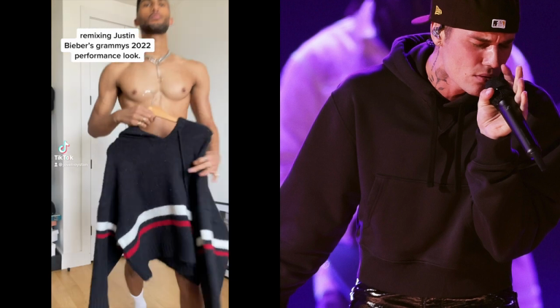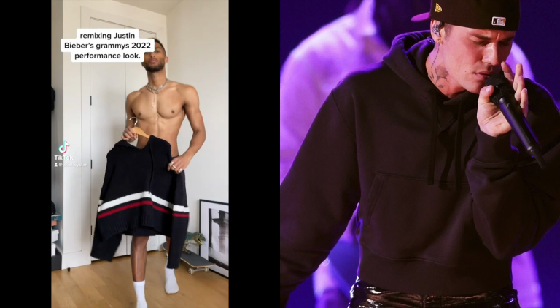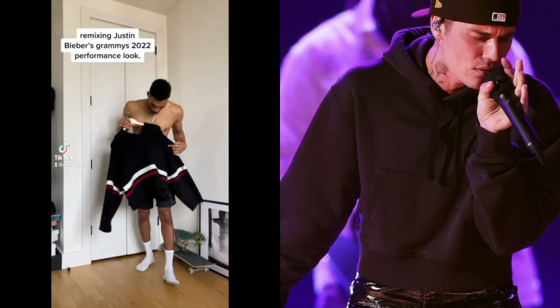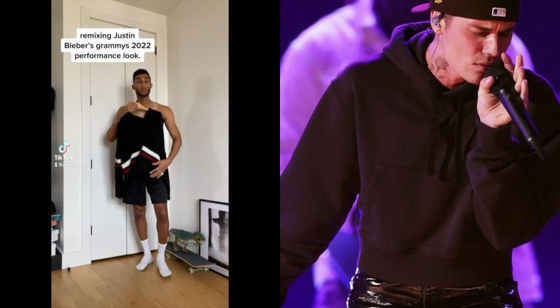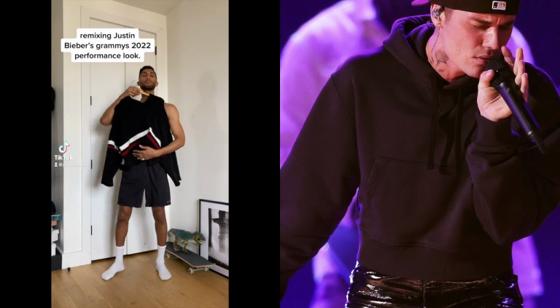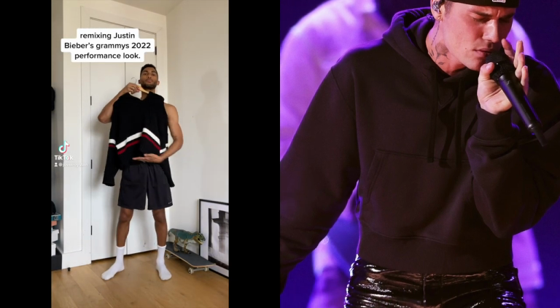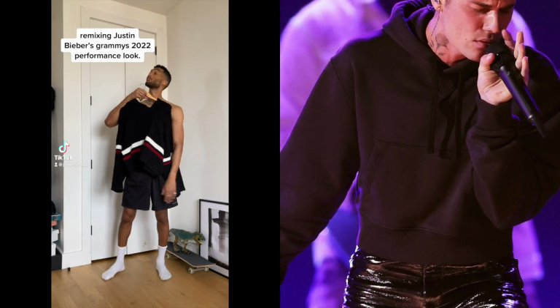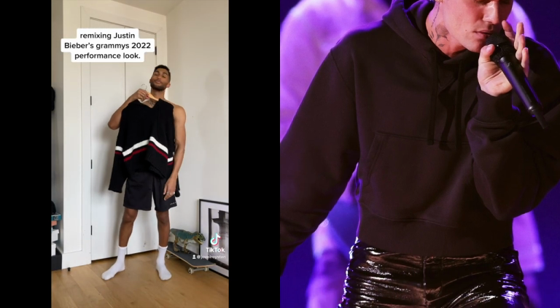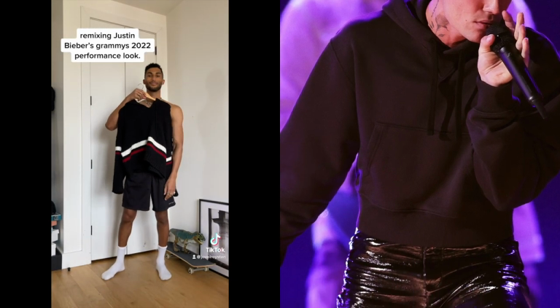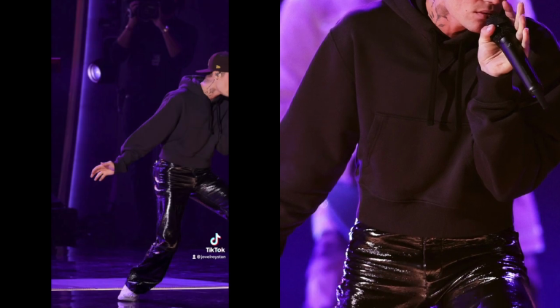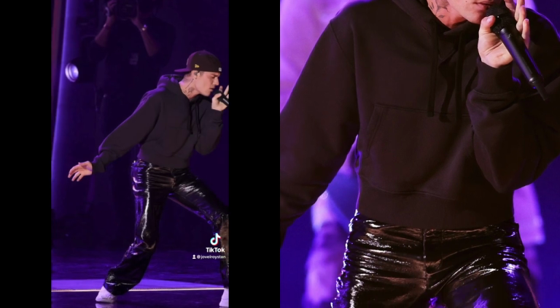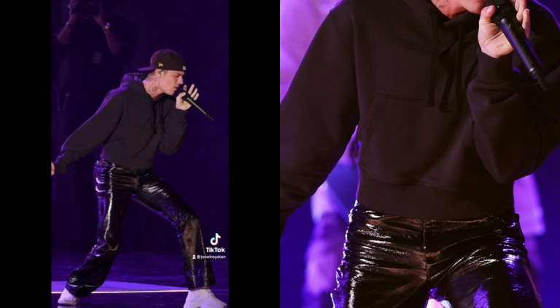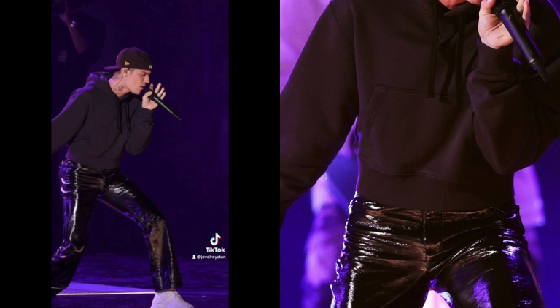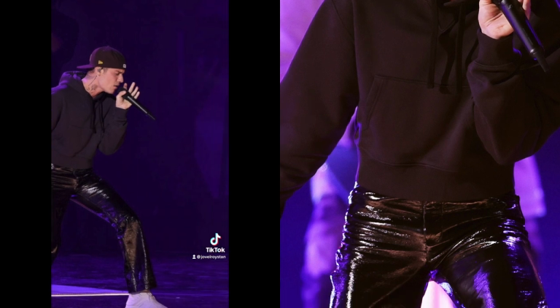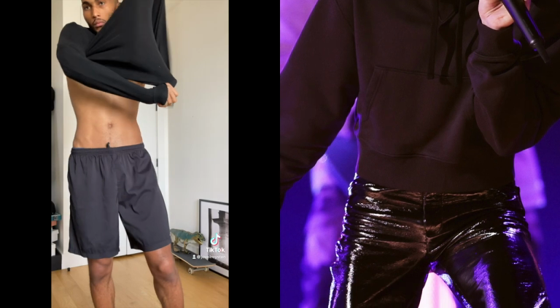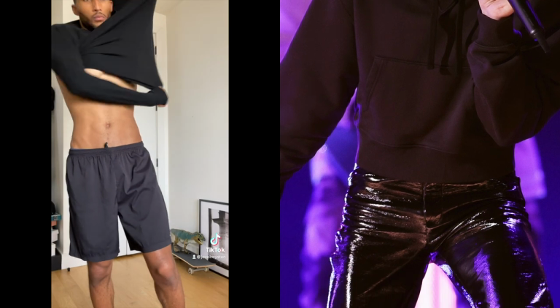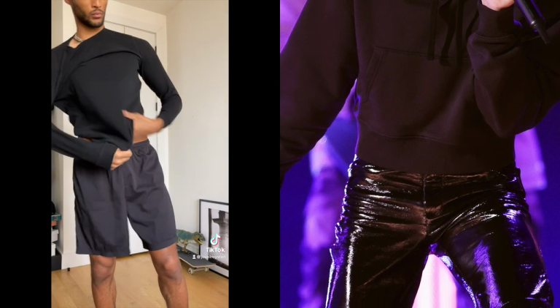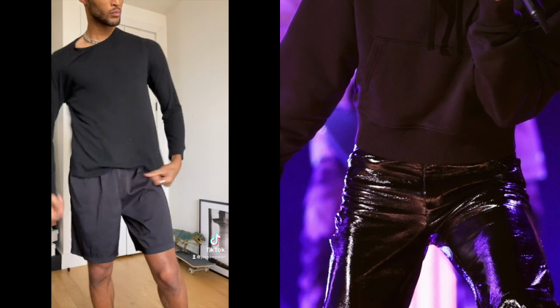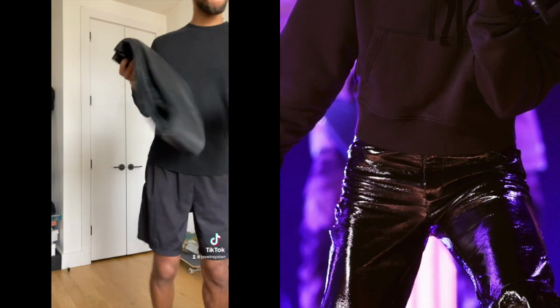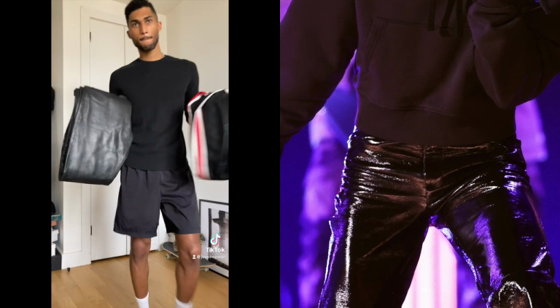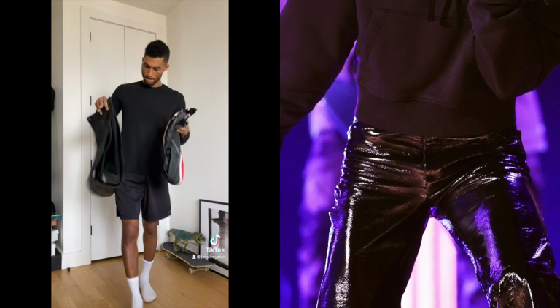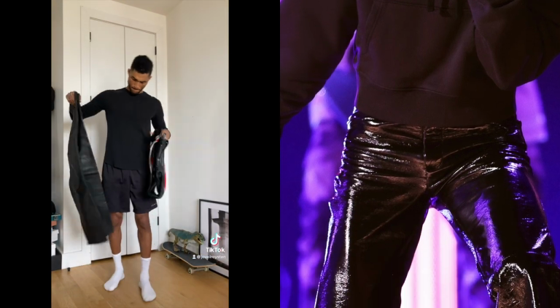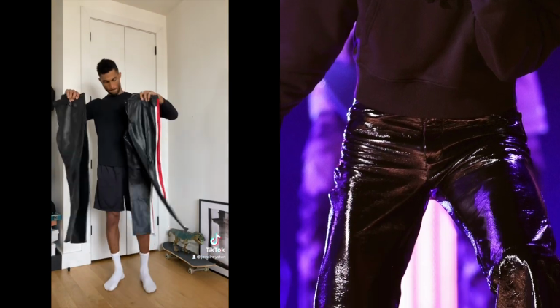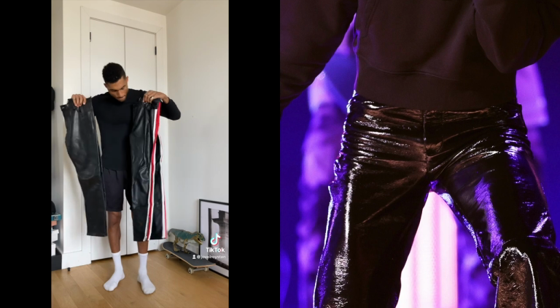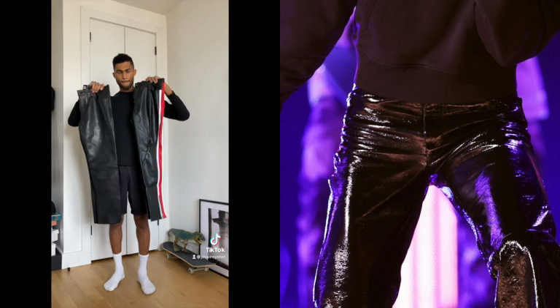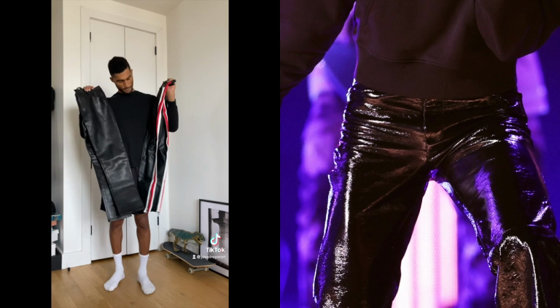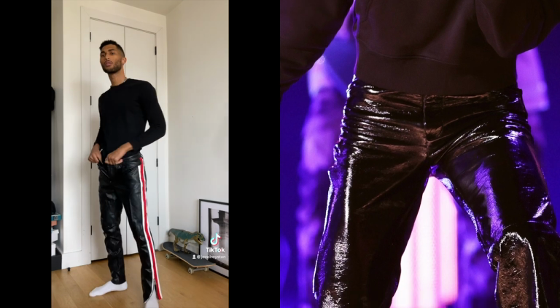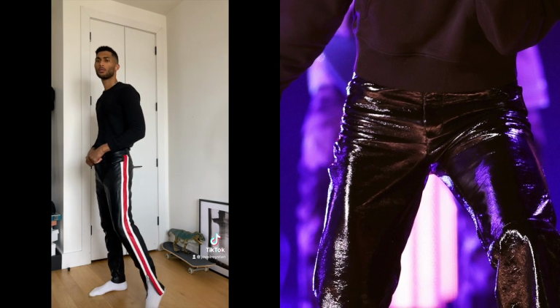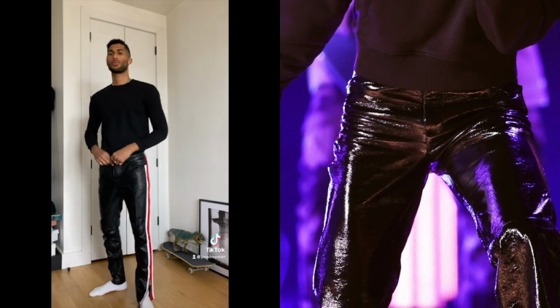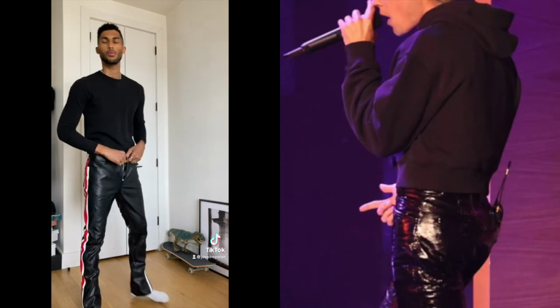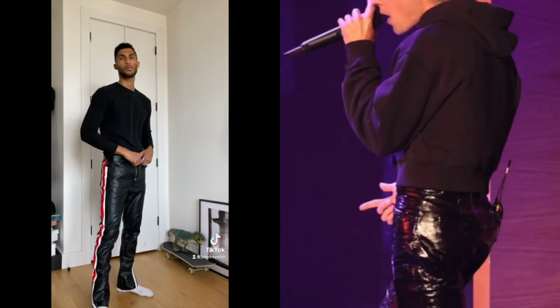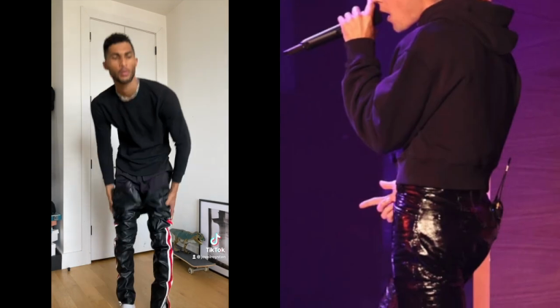The Grammys were this weekend and Justin Bieber's performance look was one of my favorites of the night — the cropped hoodie, the leather pants, I loved everything about it. So I'm gonna remix it here. I started with a black thermal and then I had to pick between these two leather pants. I started with this striped pair.